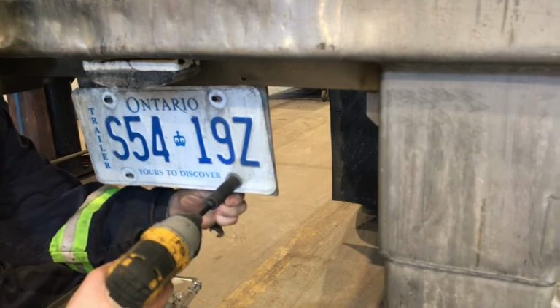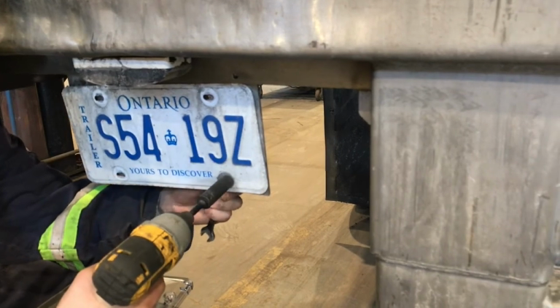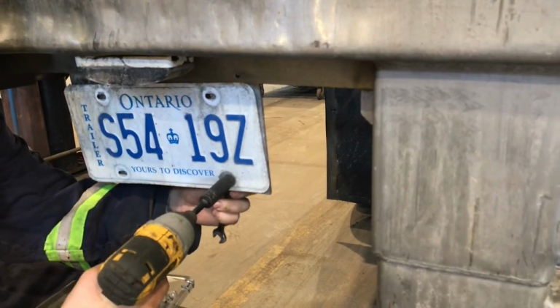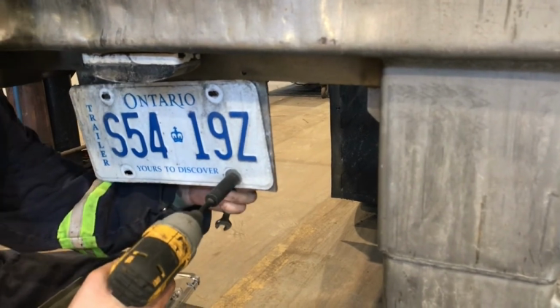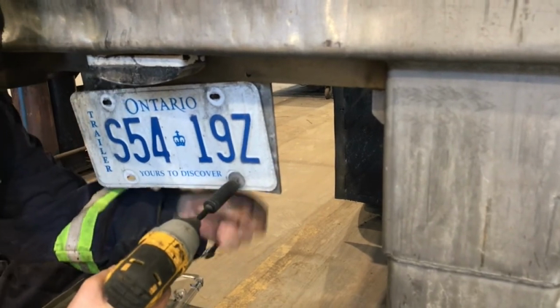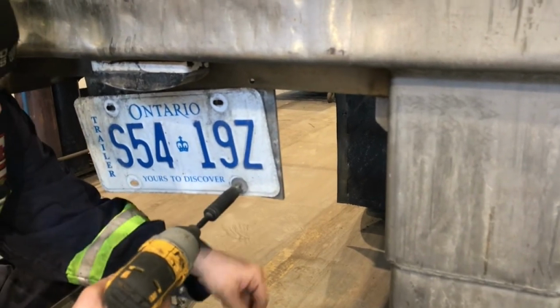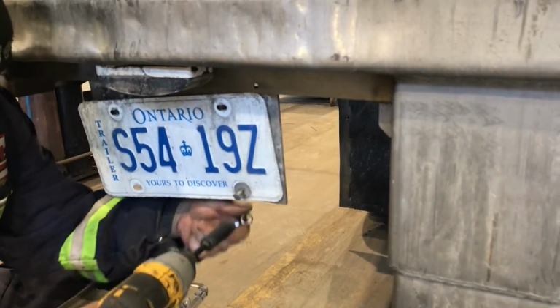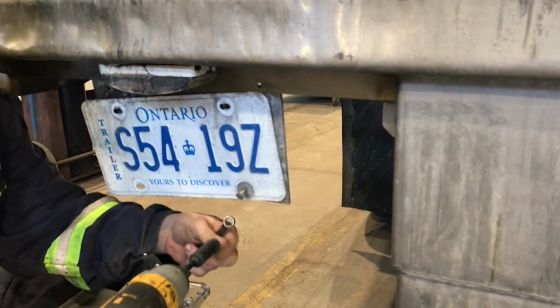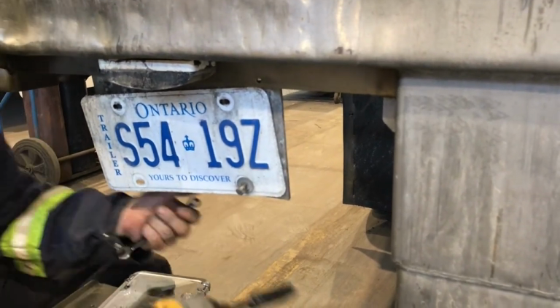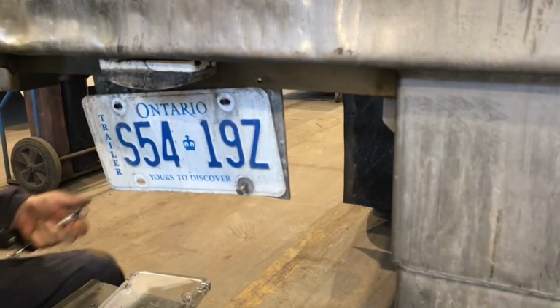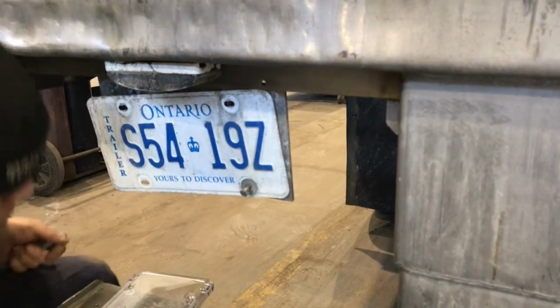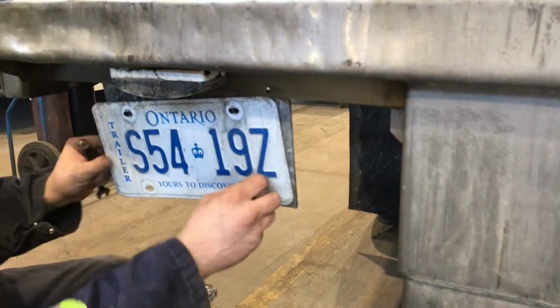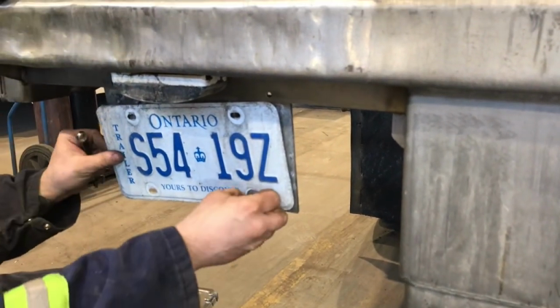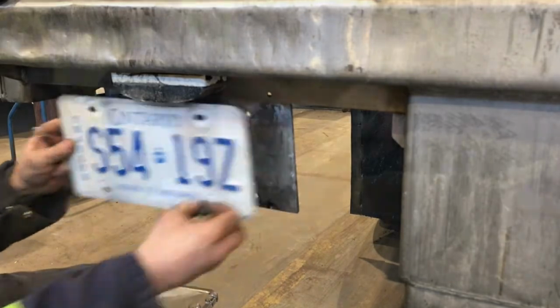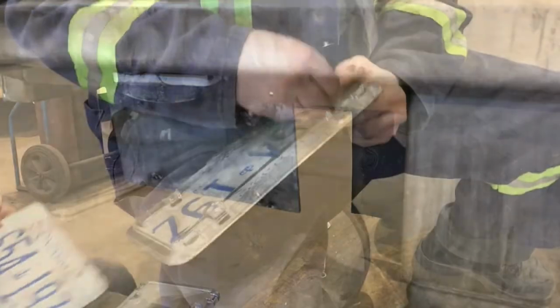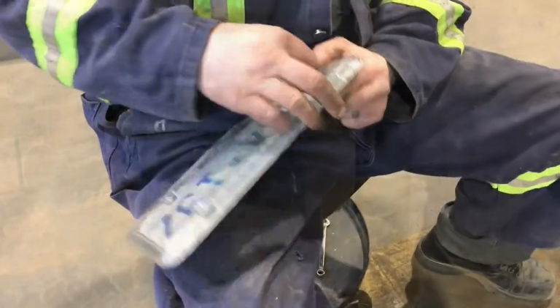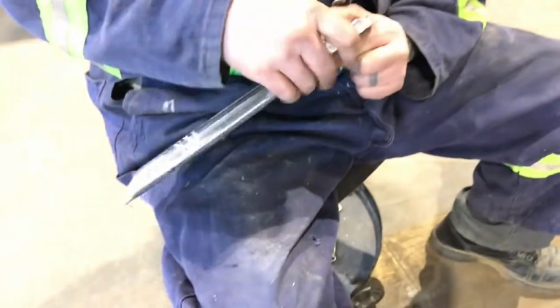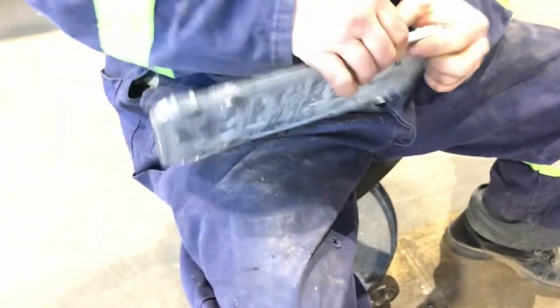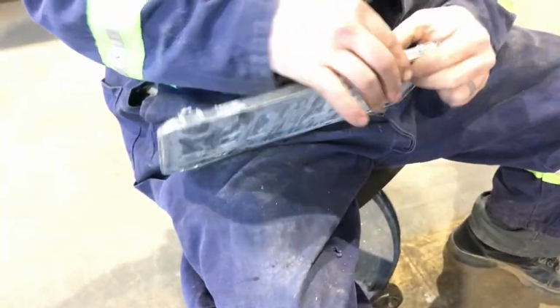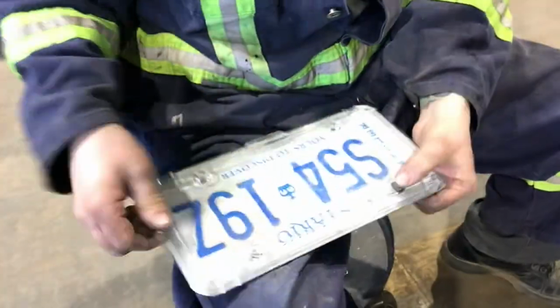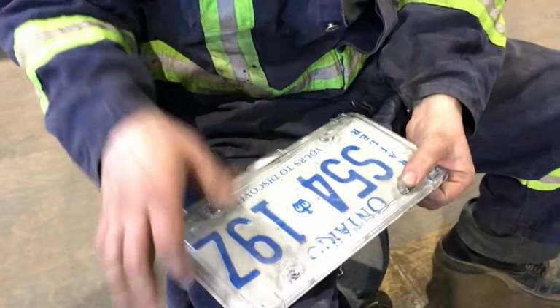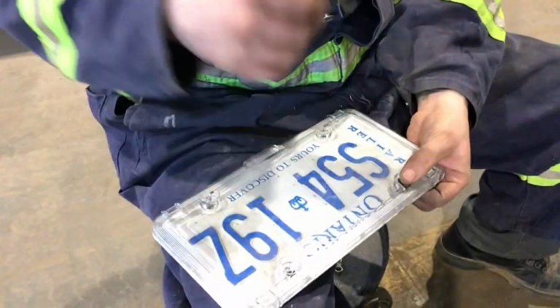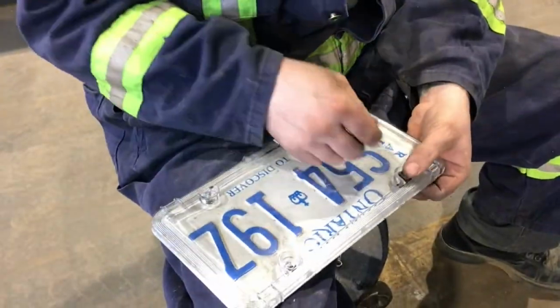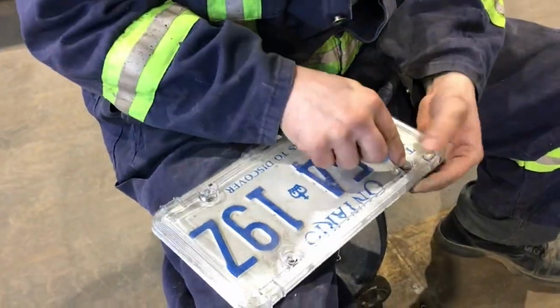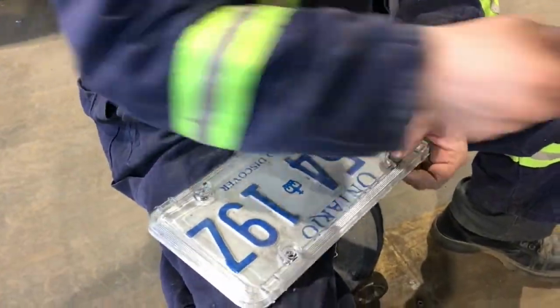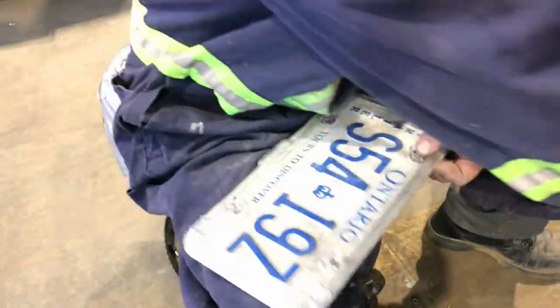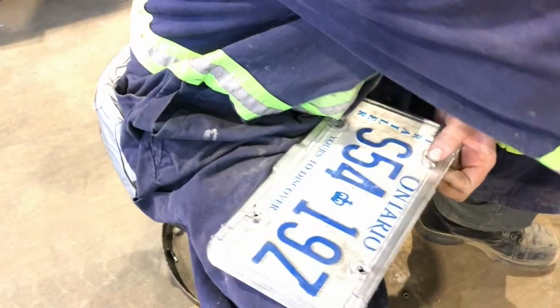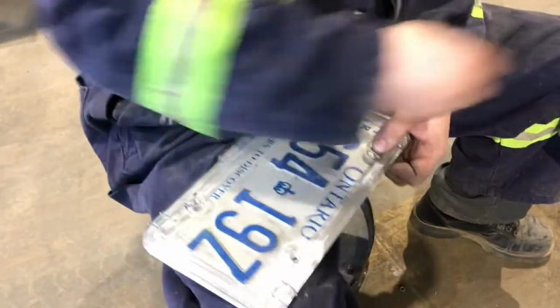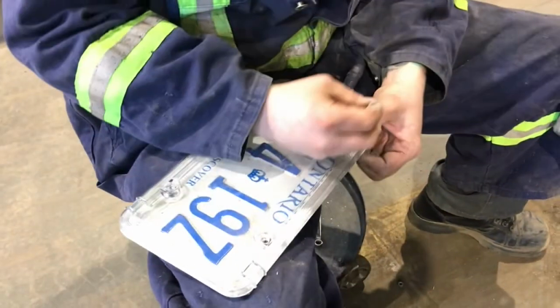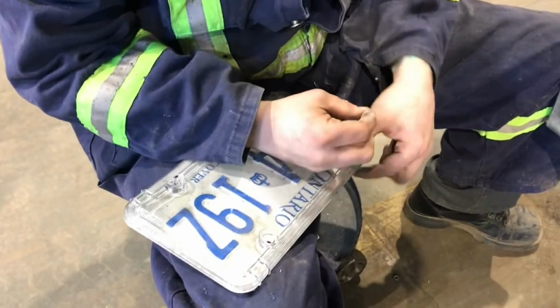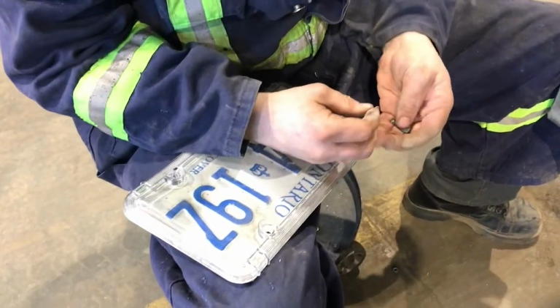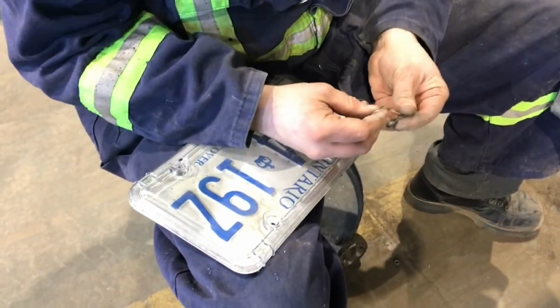Herb had a problem with their license plates getting damaged, and we're providing the solution with our LuxShield covers that will keep them nice and clean, protected for many, many years to come.